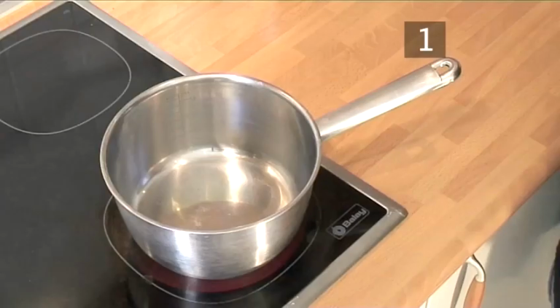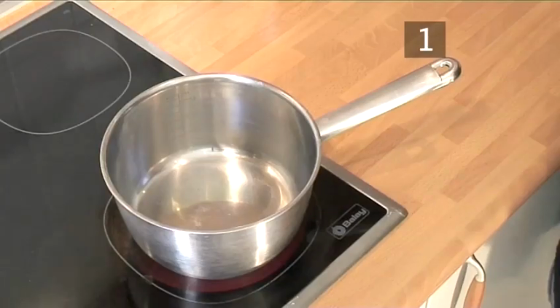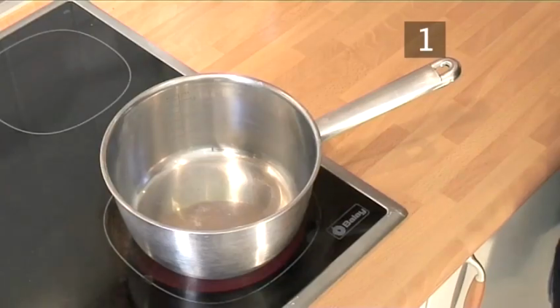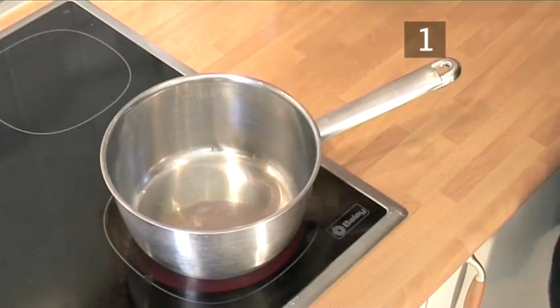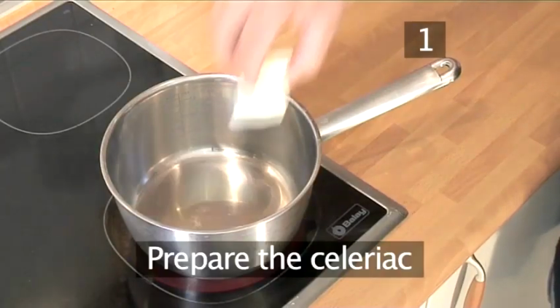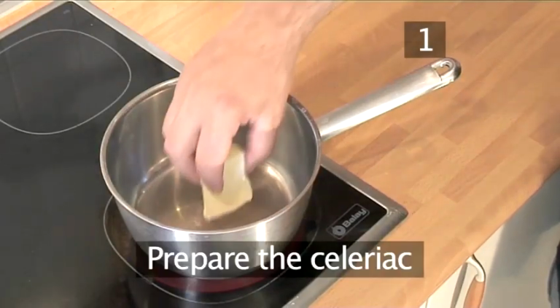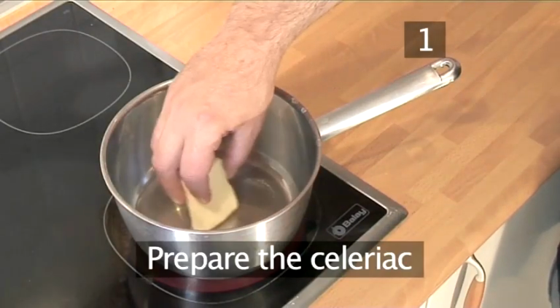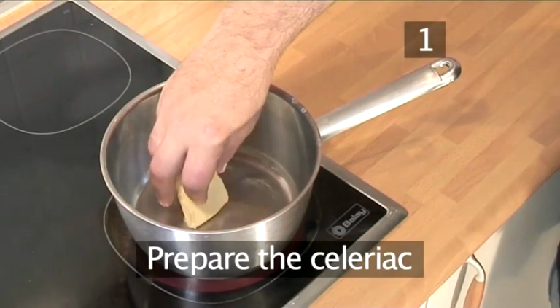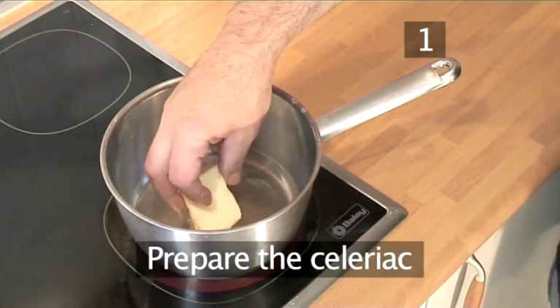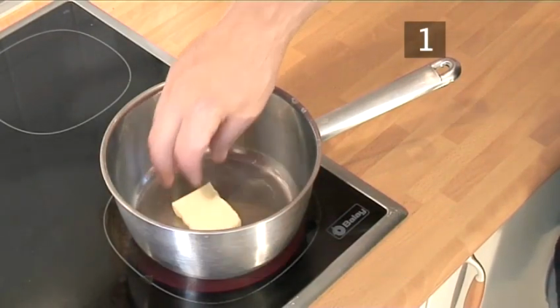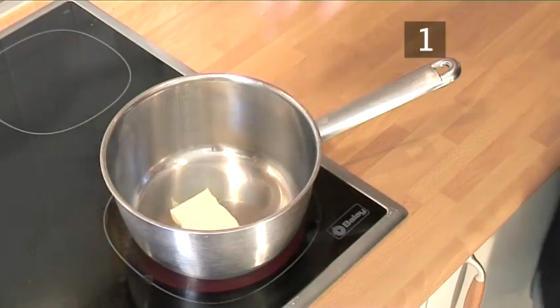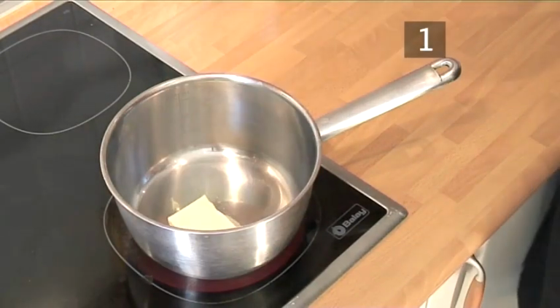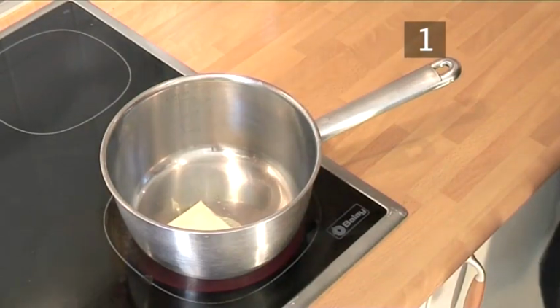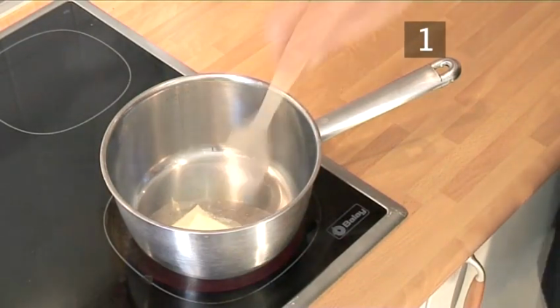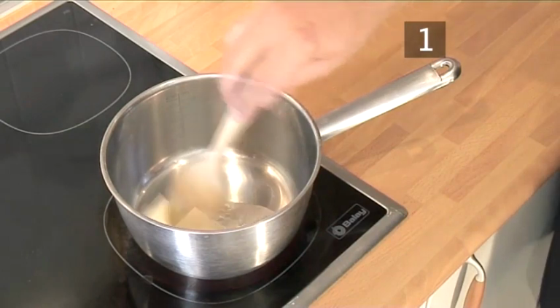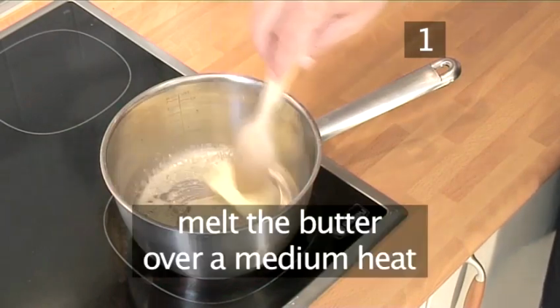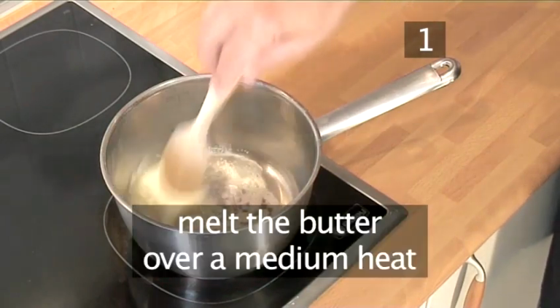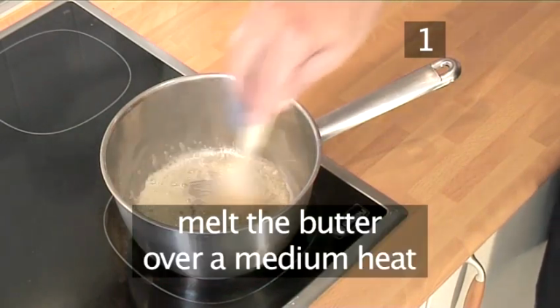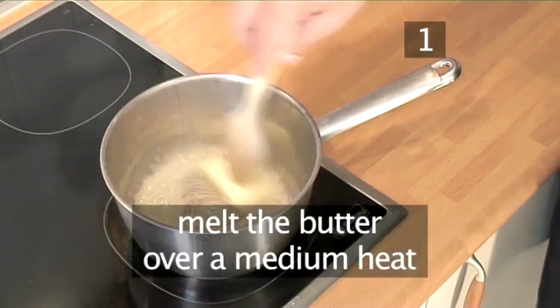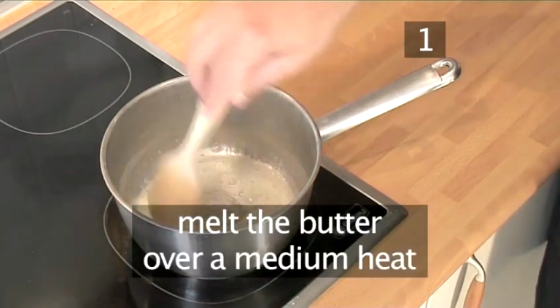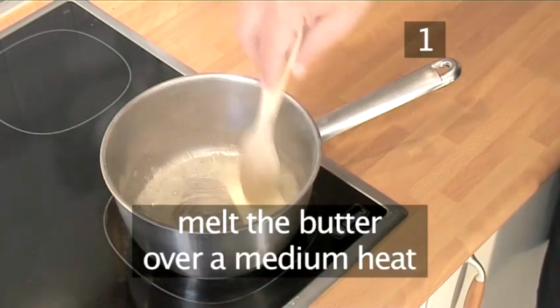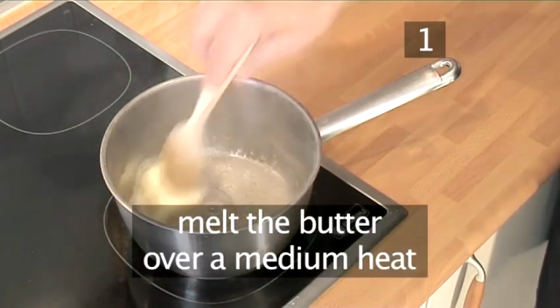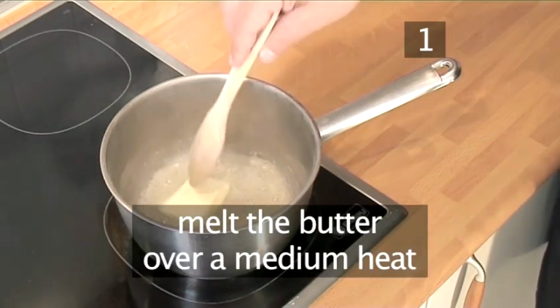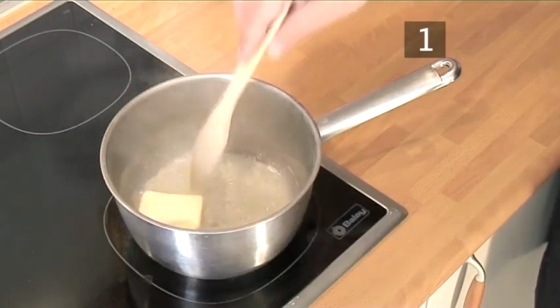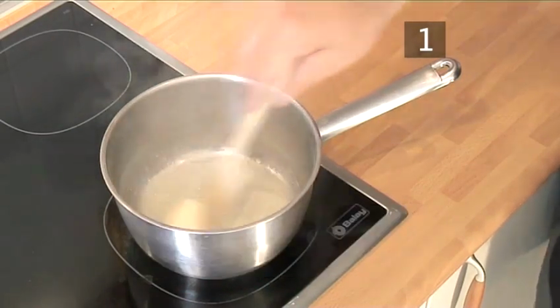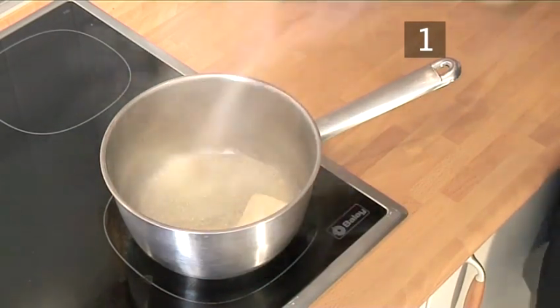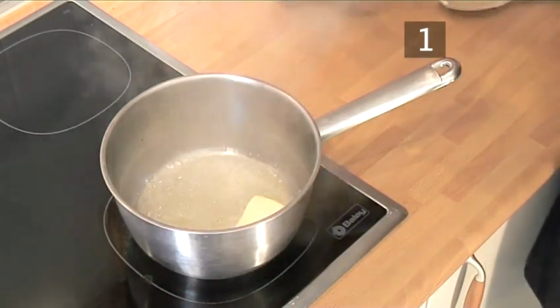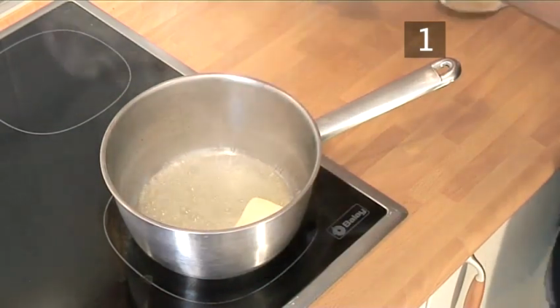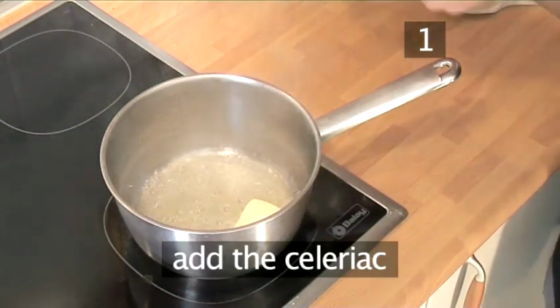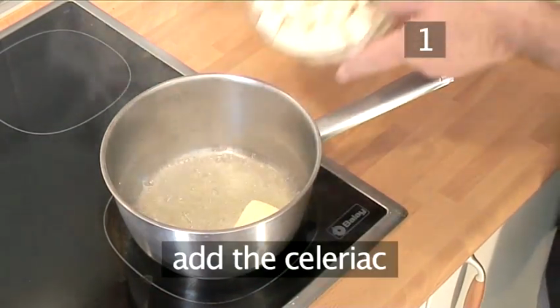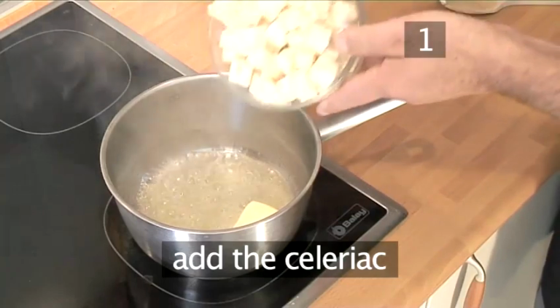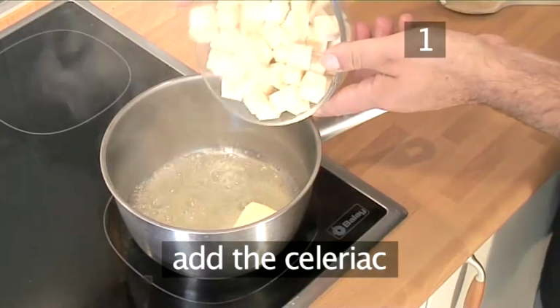Step 1: Prepare the celeriac. Melt the butter in a saucepan over a medium heat and add the celeriac.